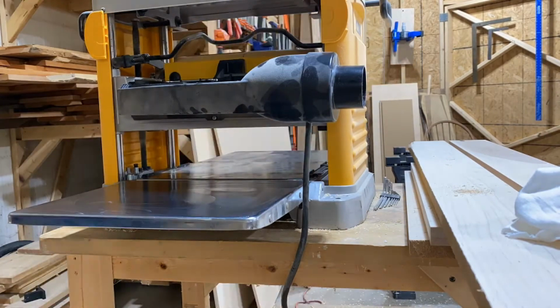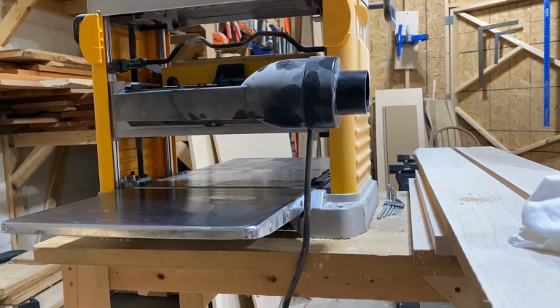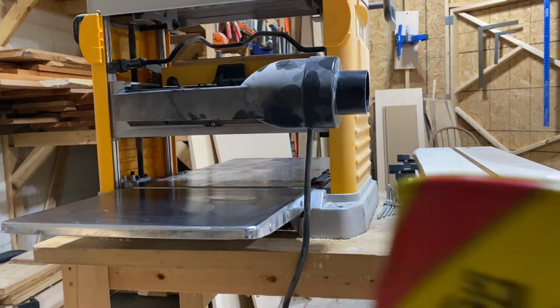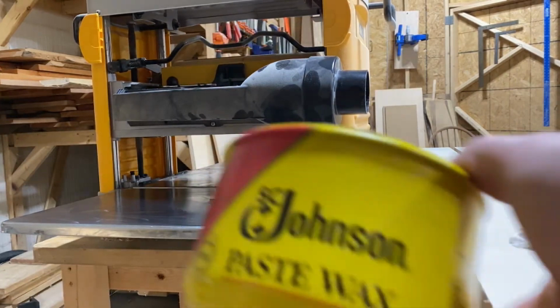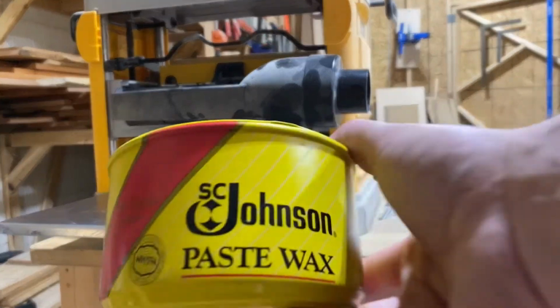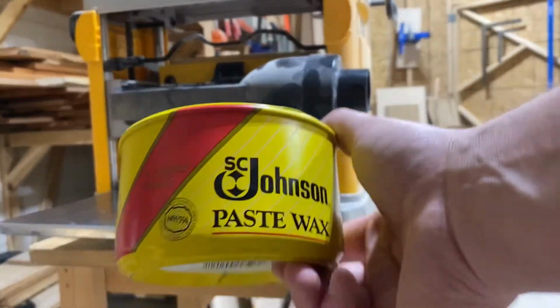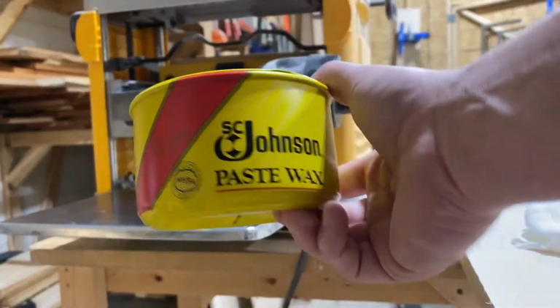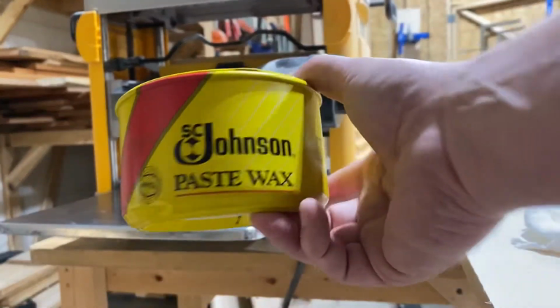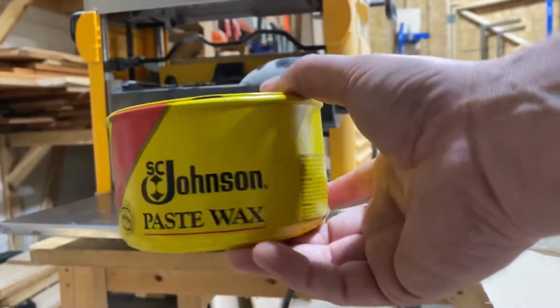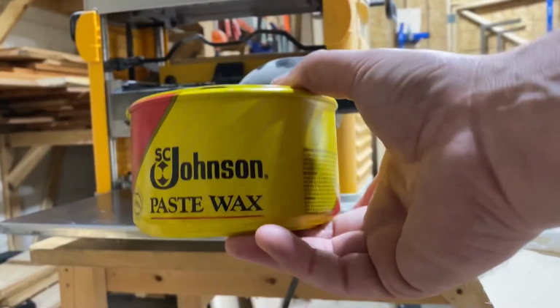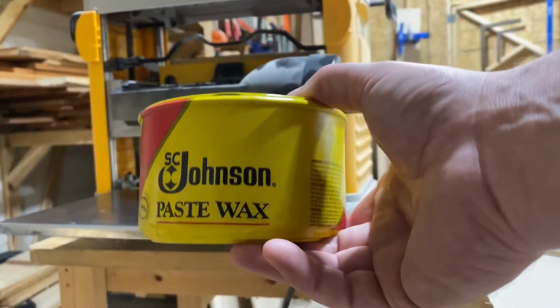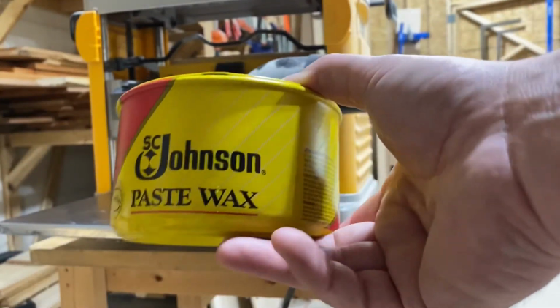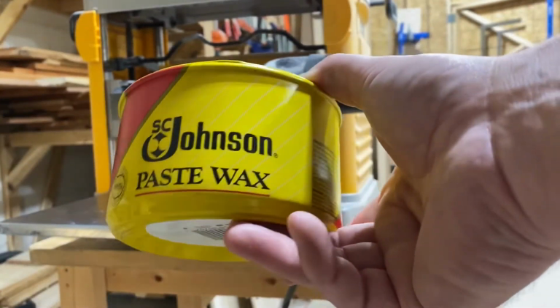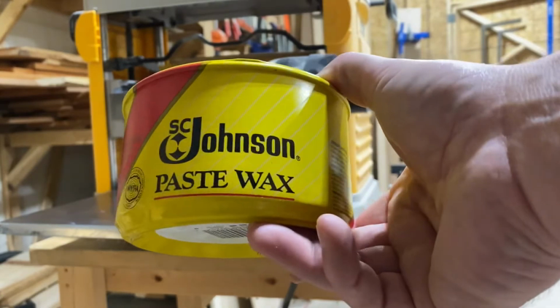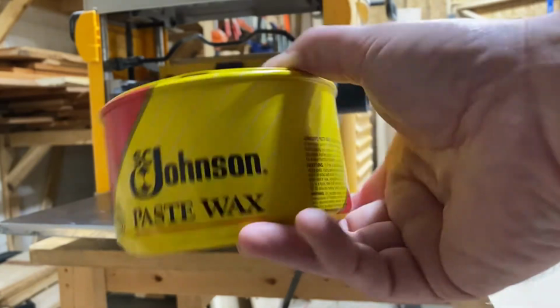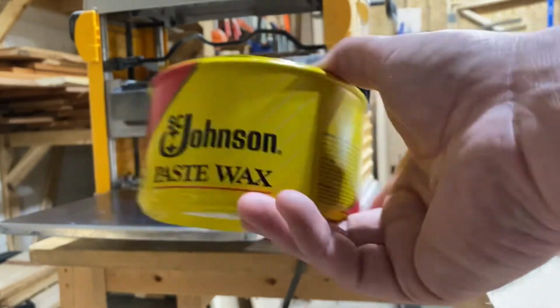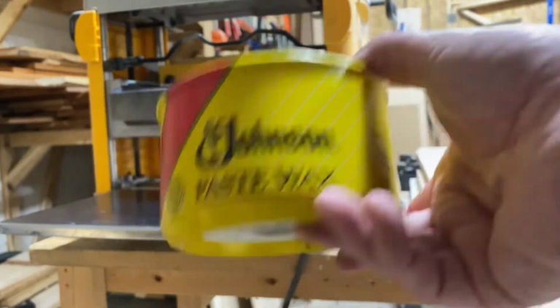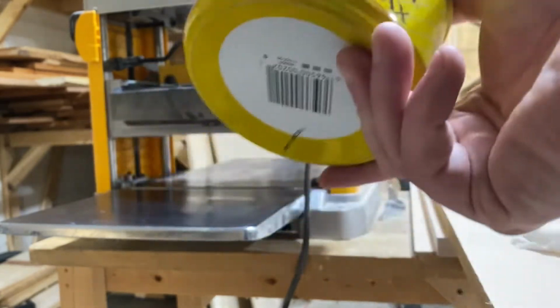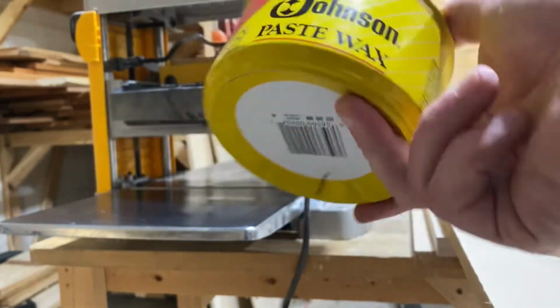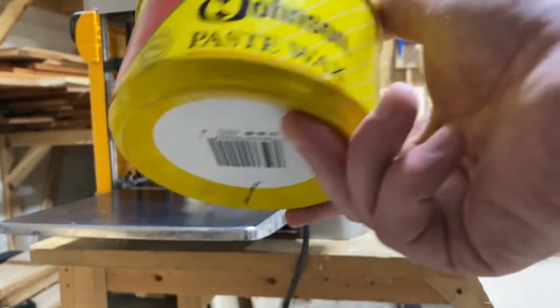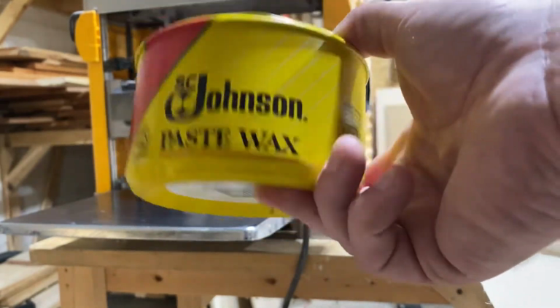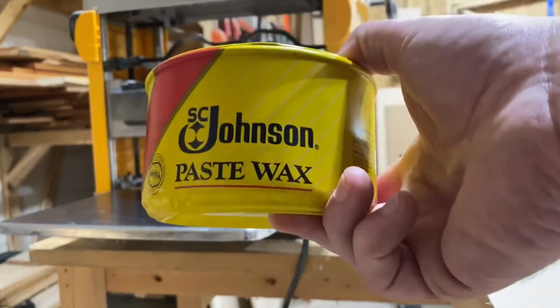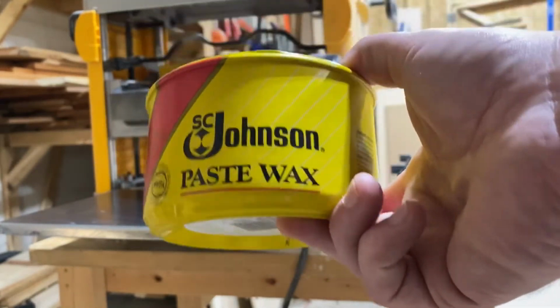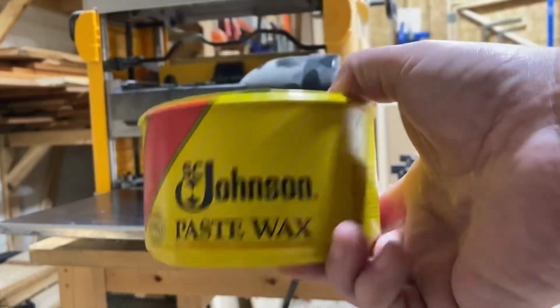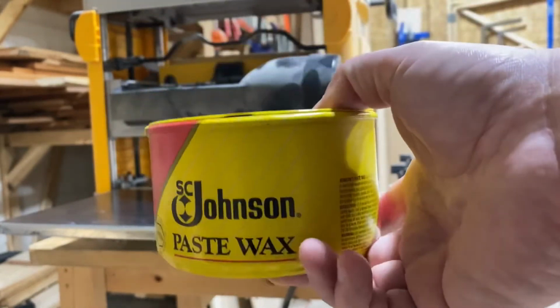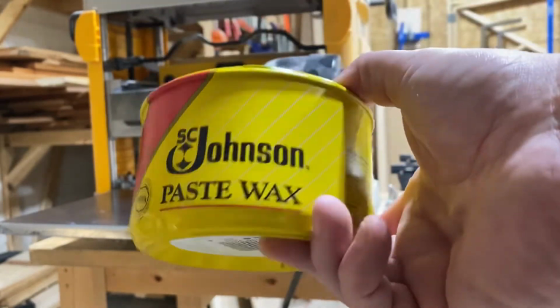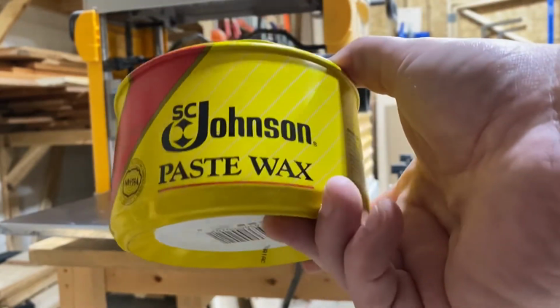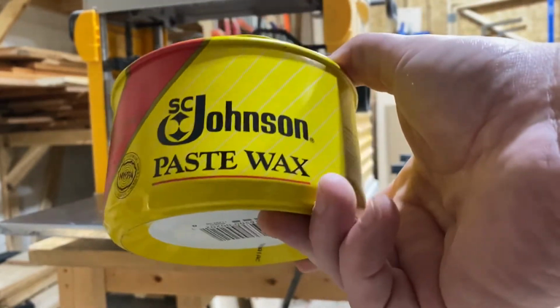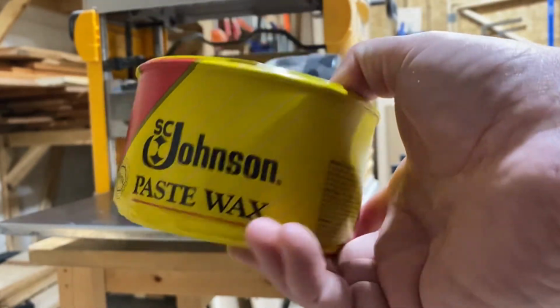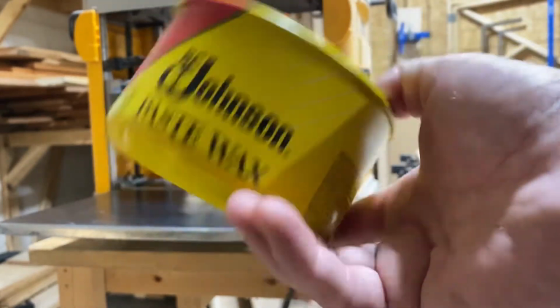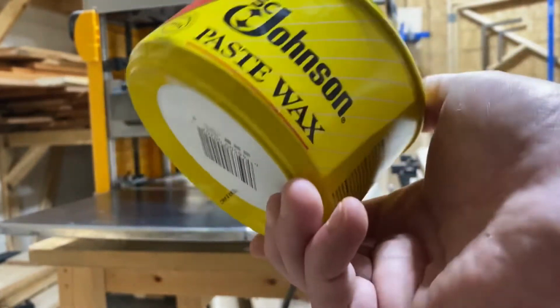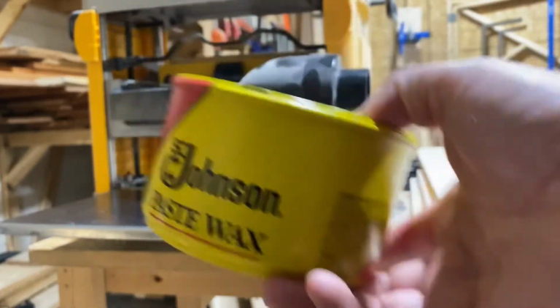Now while that's going, let's talk about what I'm using. I just use Johnson's Paste Wax — put it on, let it dry, and then you buff it off. It's really easy, nothing to it.